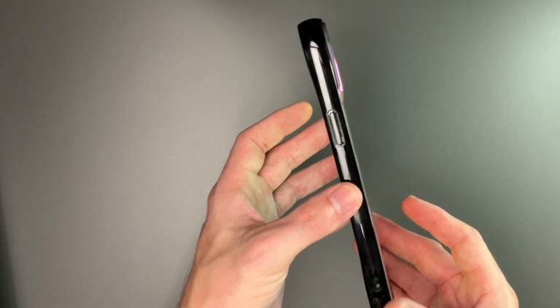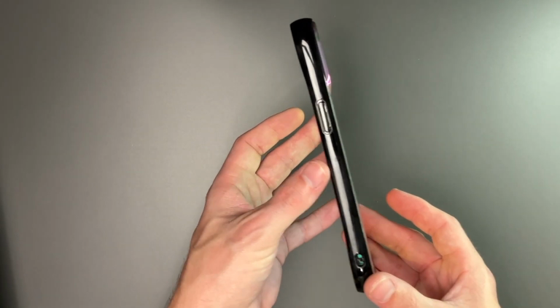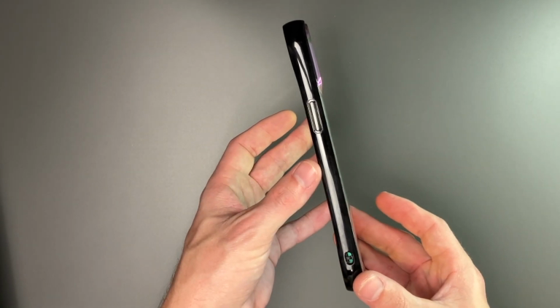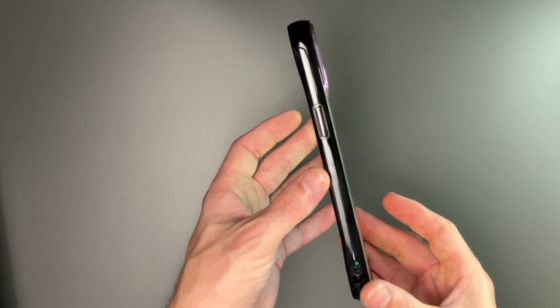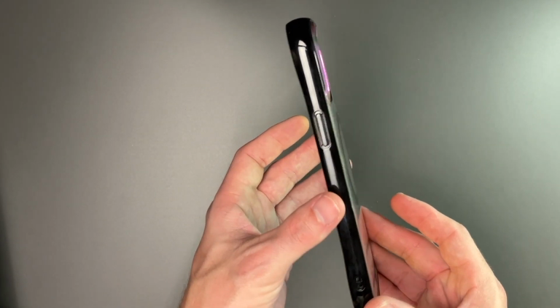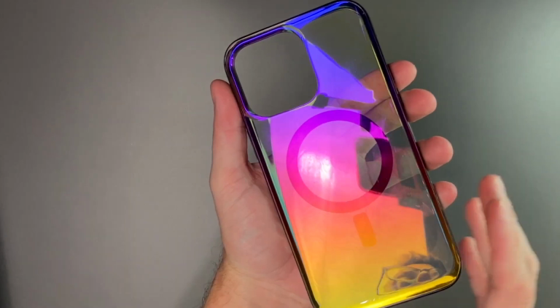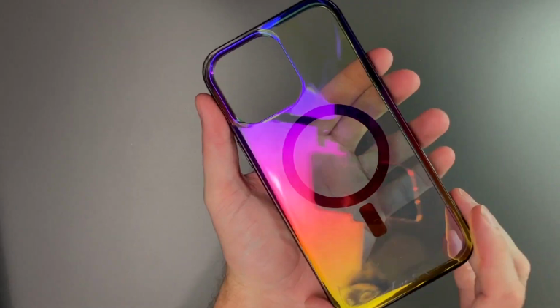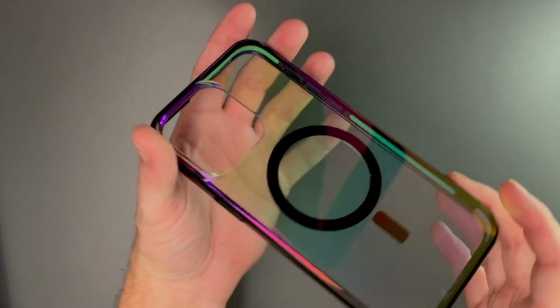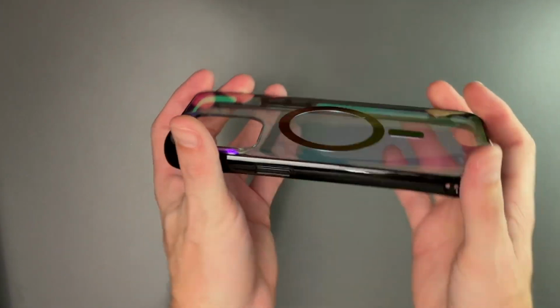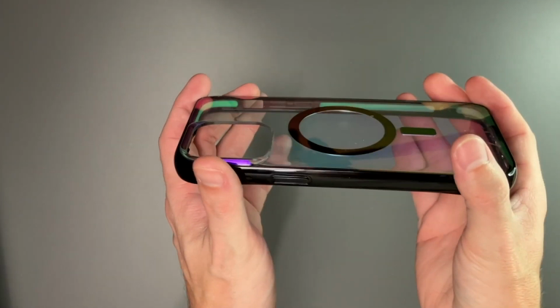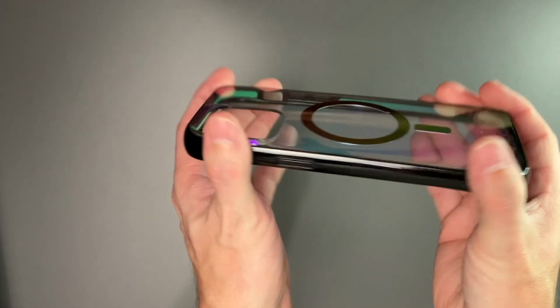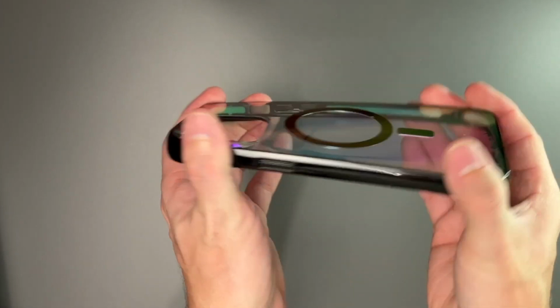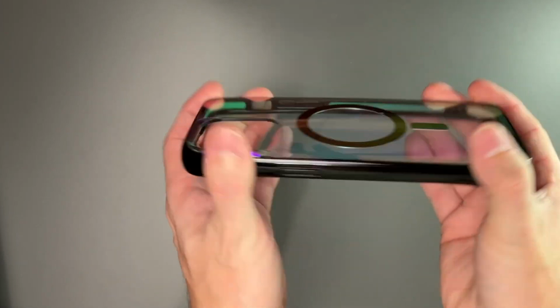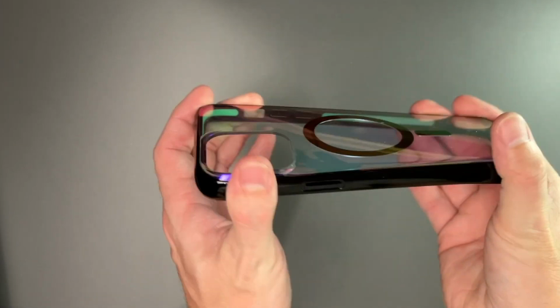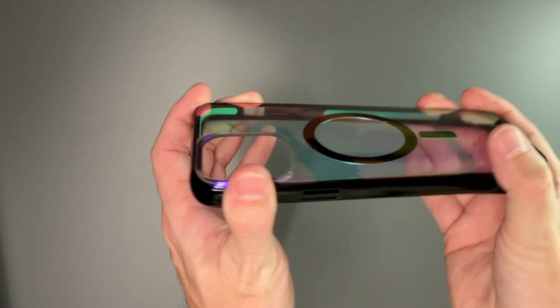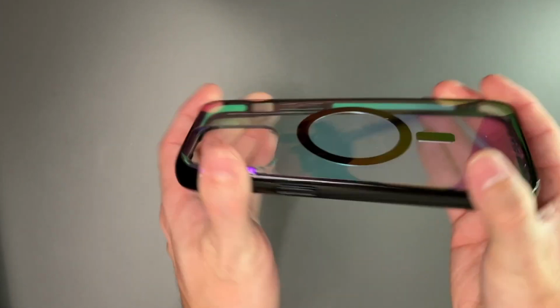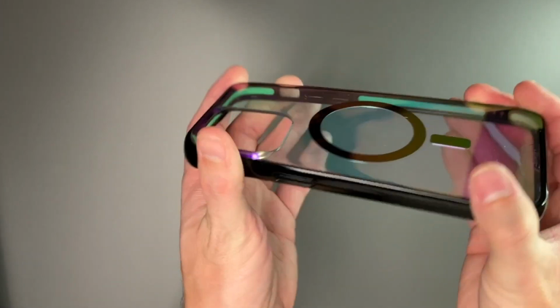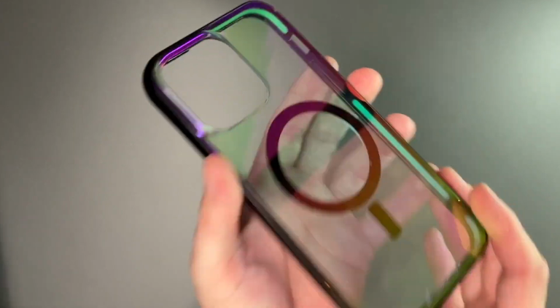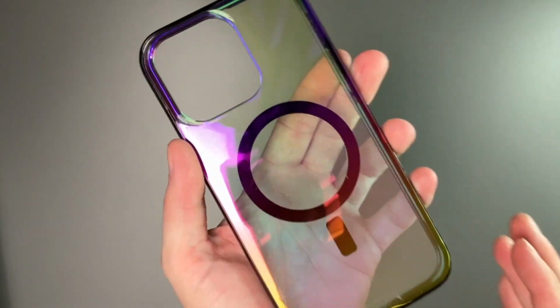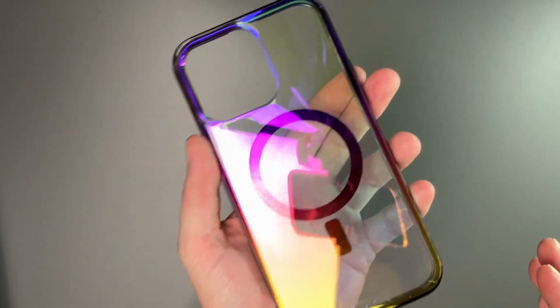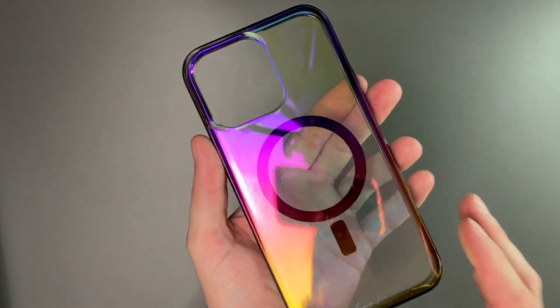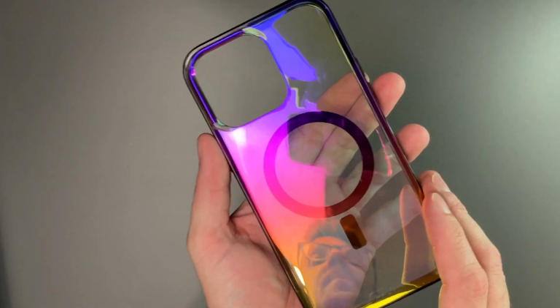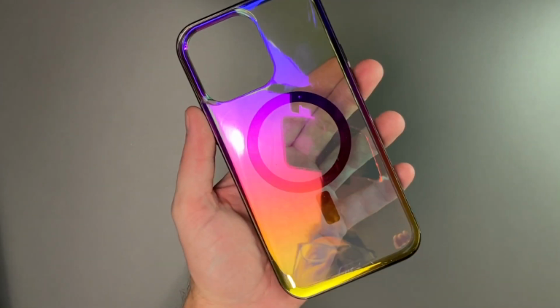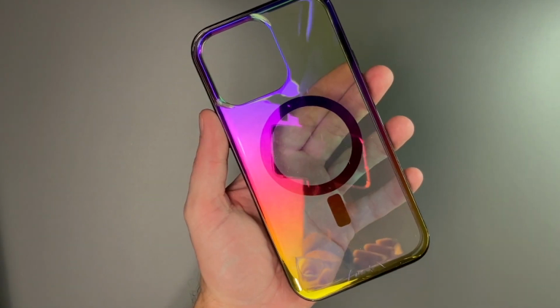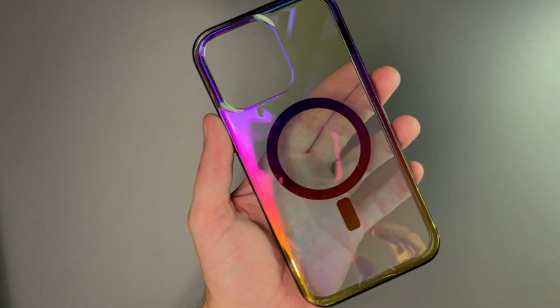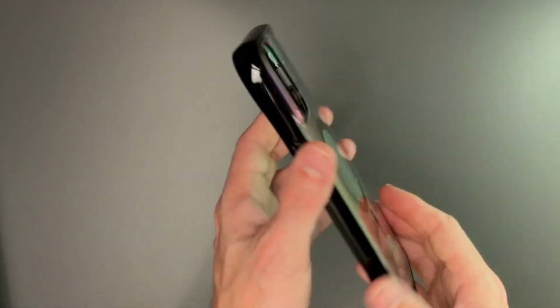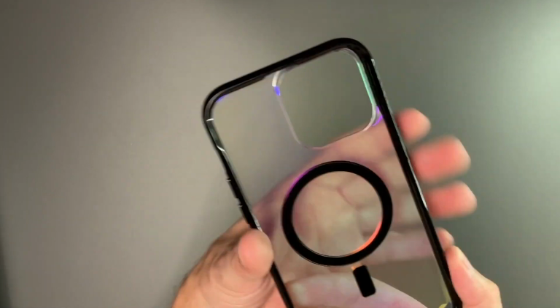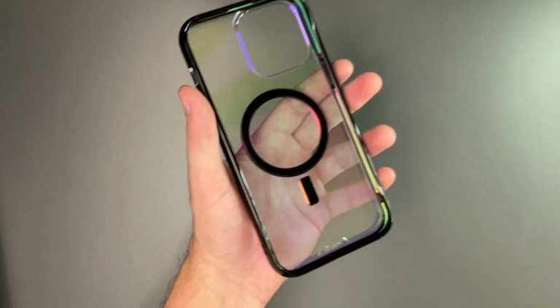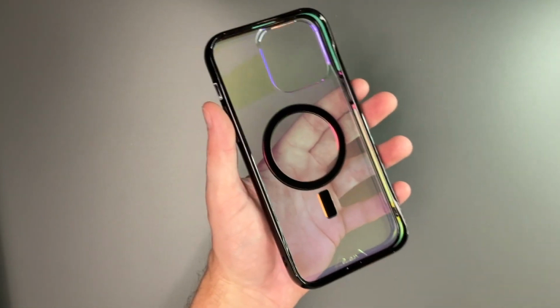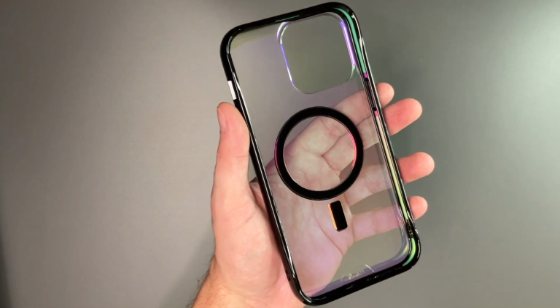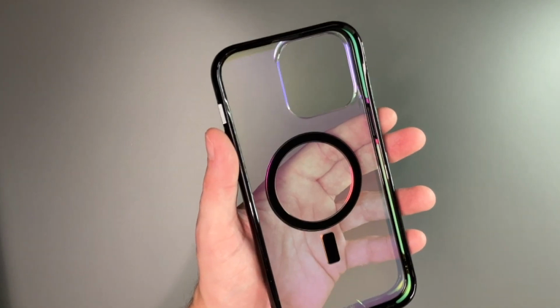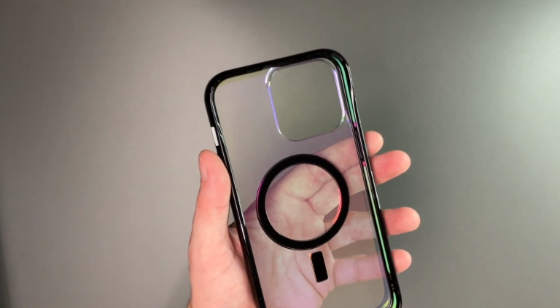It is pretty thin as well. They did say this has a rigid construction and as you can see it is quite rigid. This is definitely going to offer a little bit of drop protection, which is nice to see. We'll go ahead and pop our phone in and take a look.